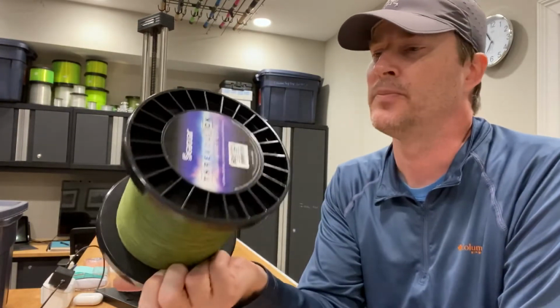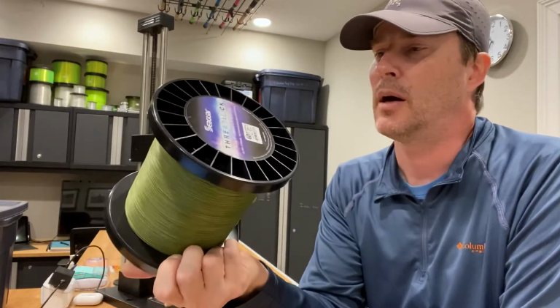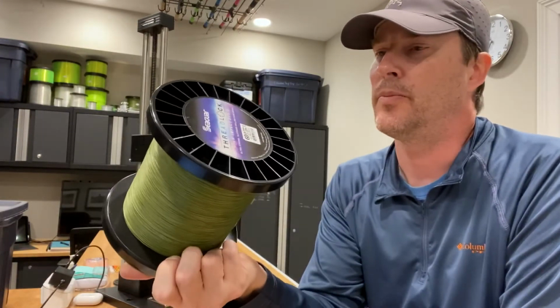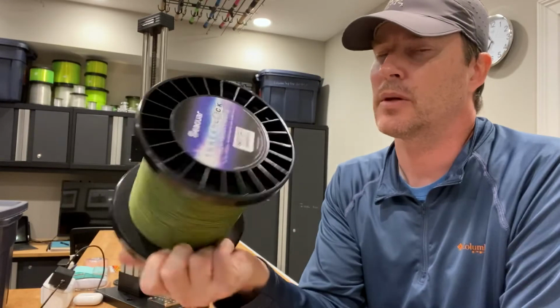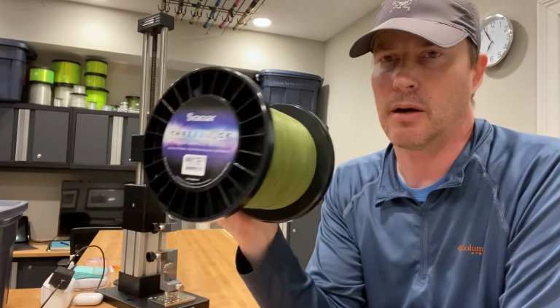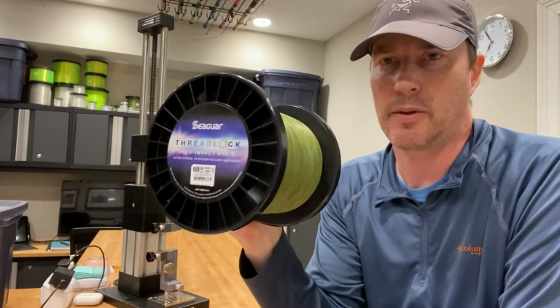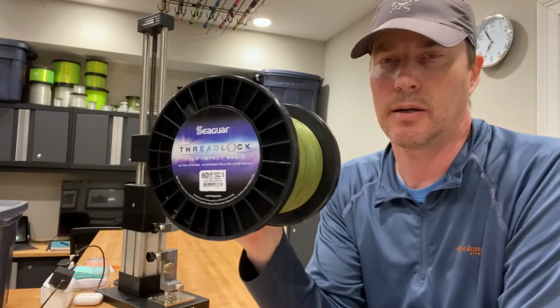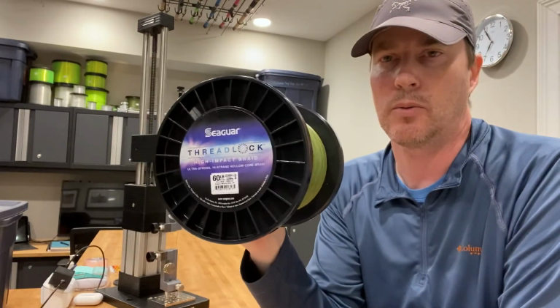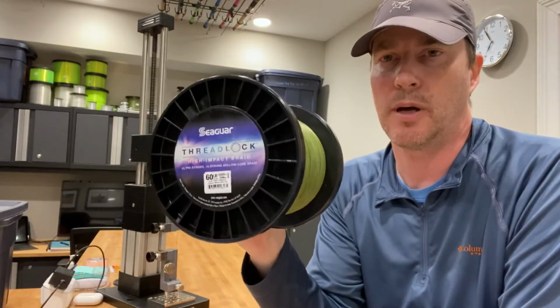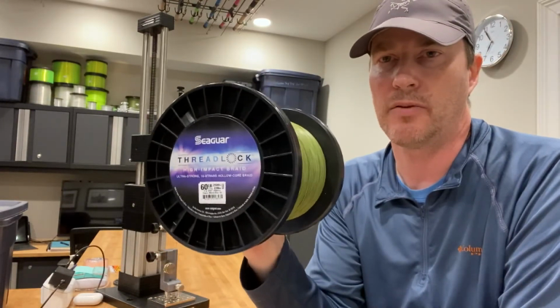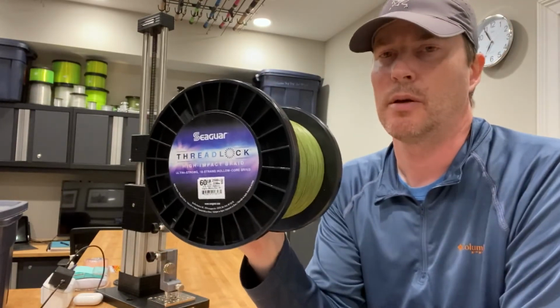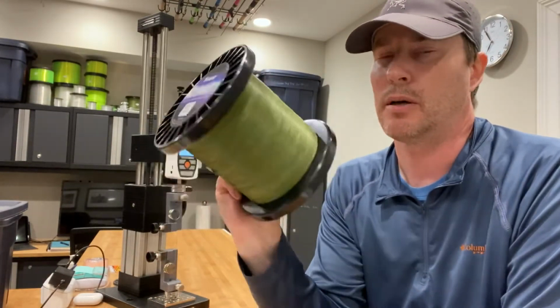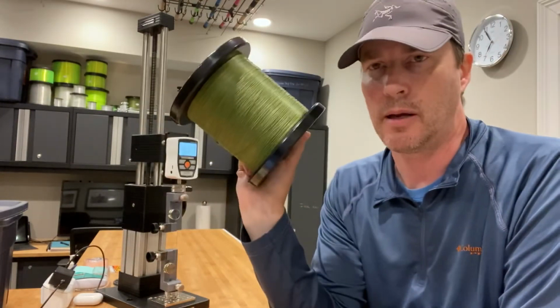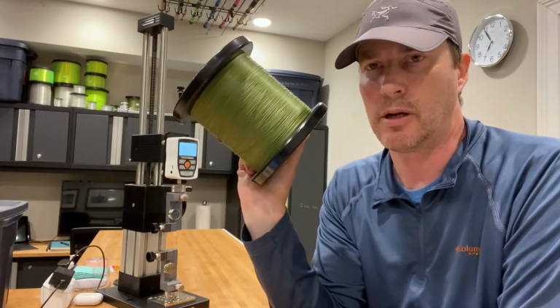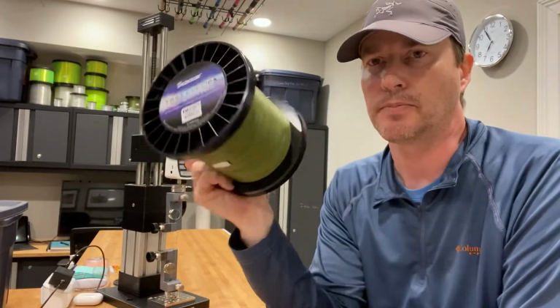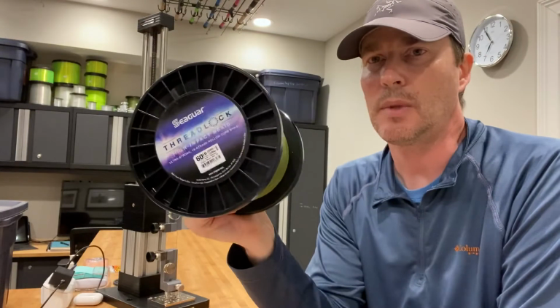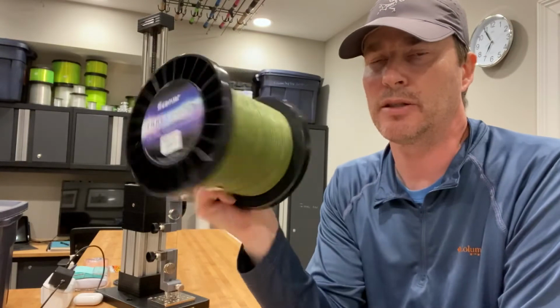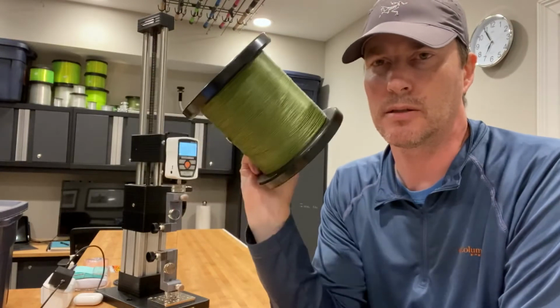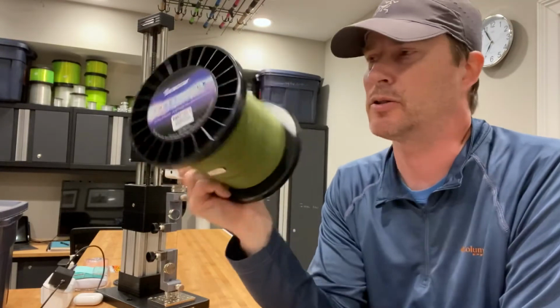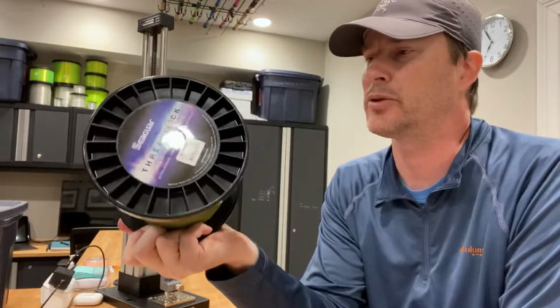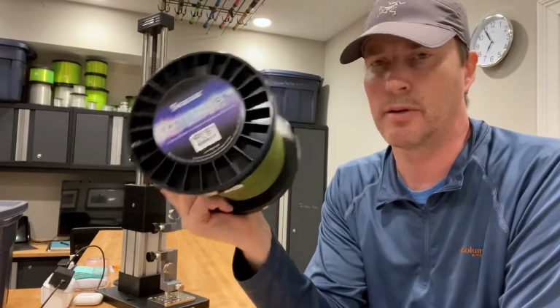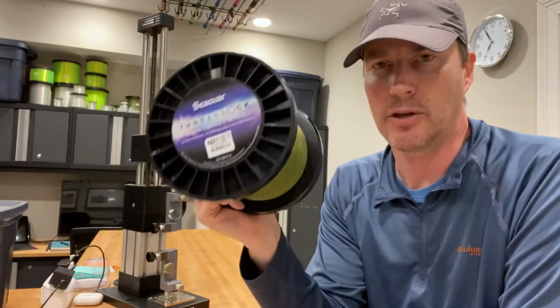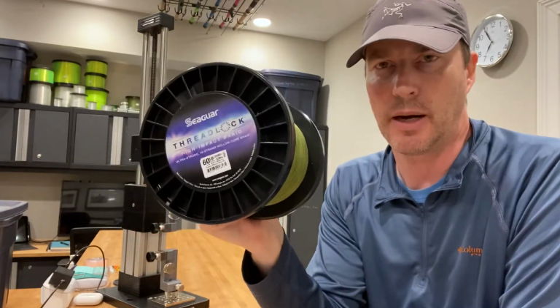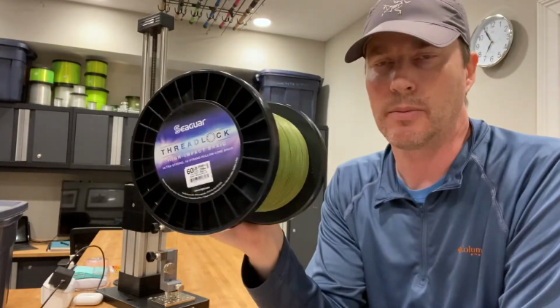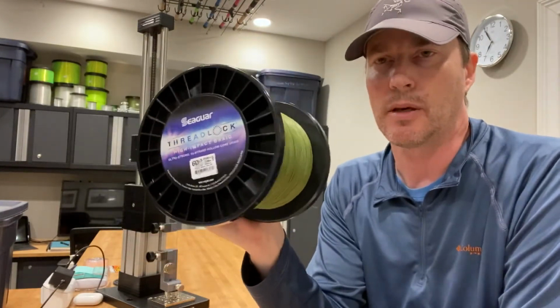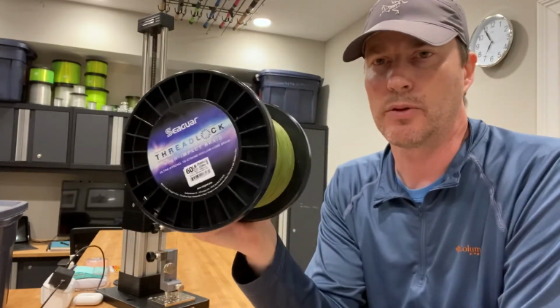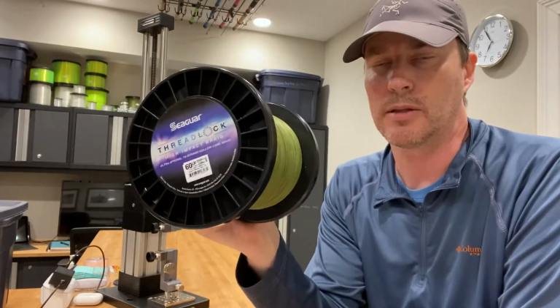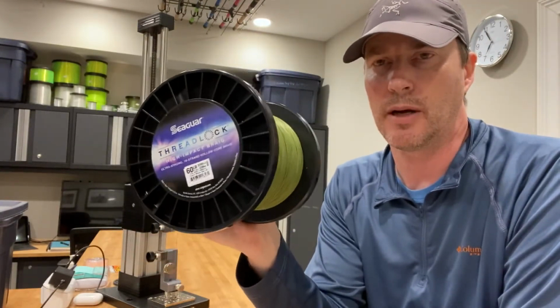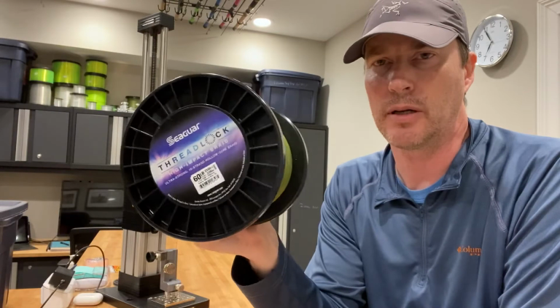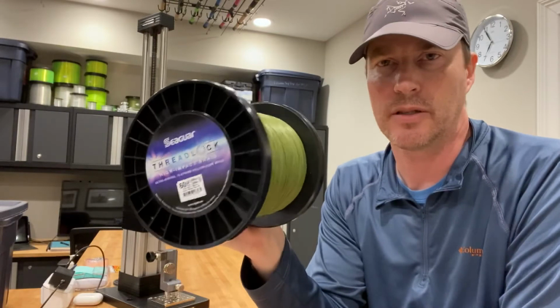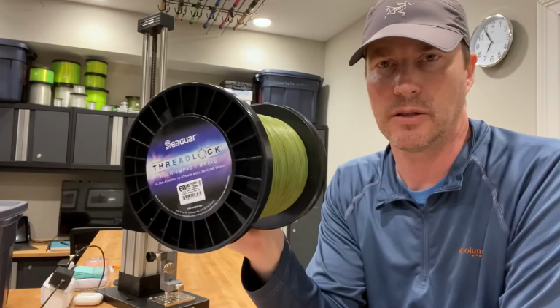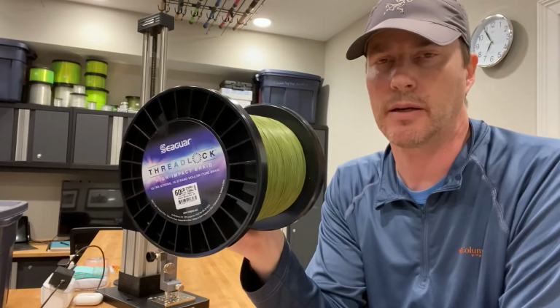Now, Seagar's Threadlock was my favorite because it came in green. As you can see, it's a large spool, so I tried to buy up some of the dwindling supply of green because they've discontinued that color.